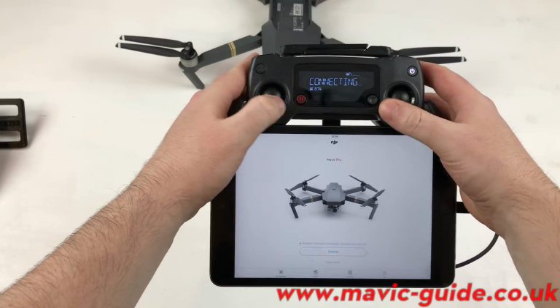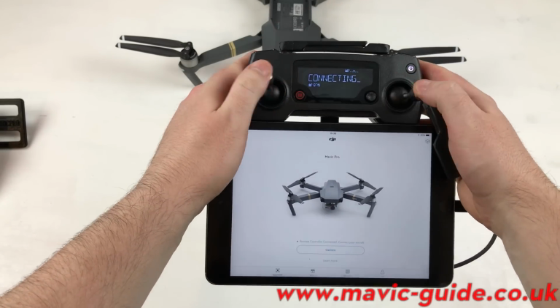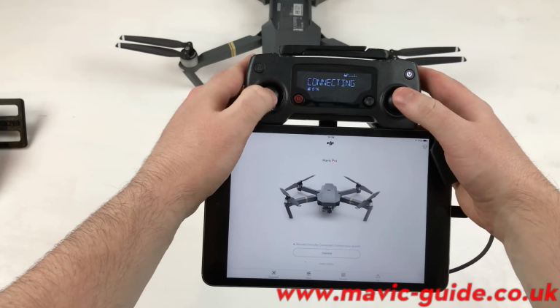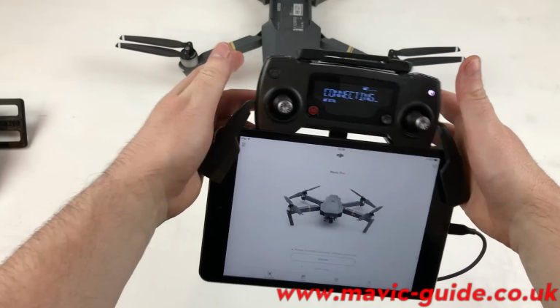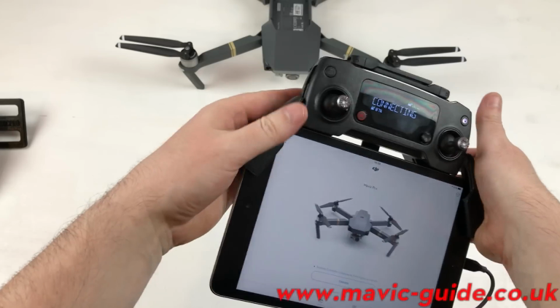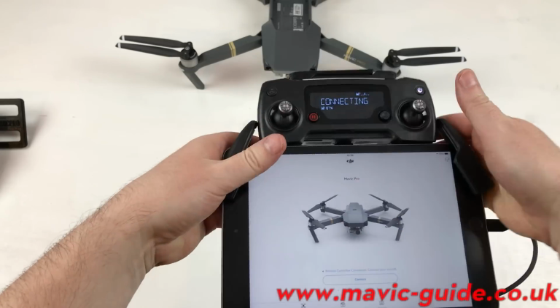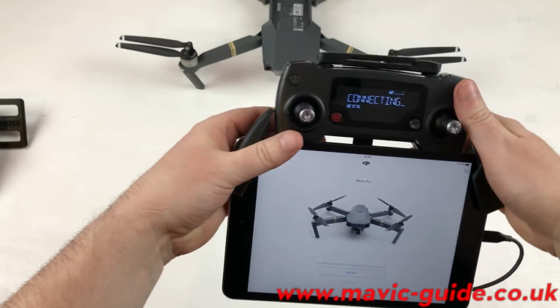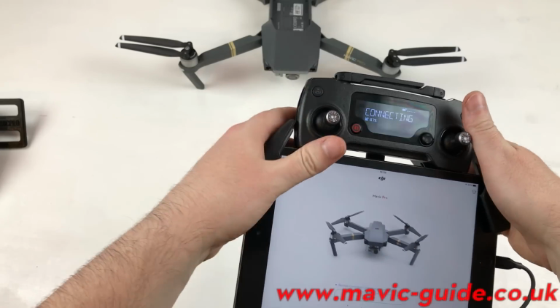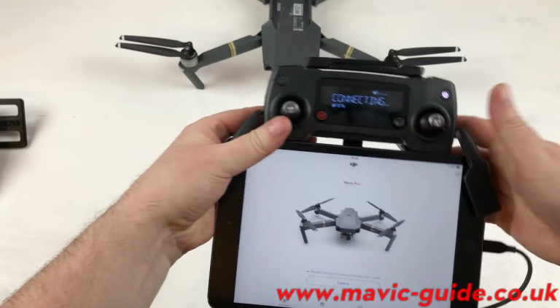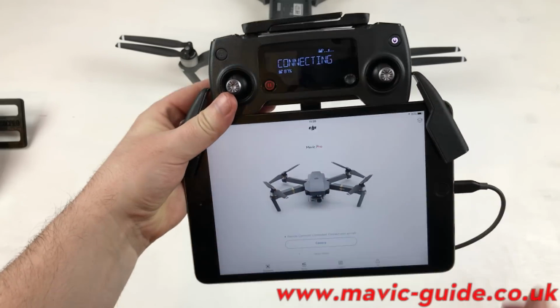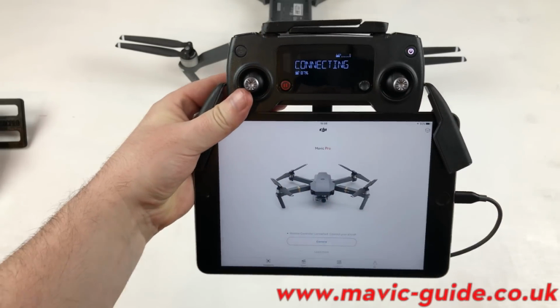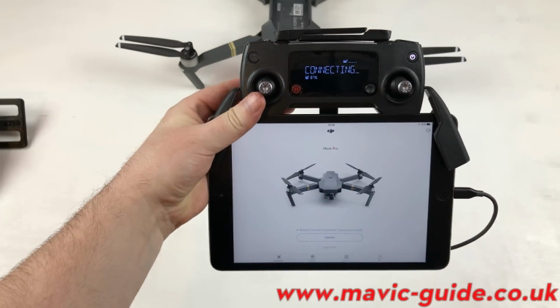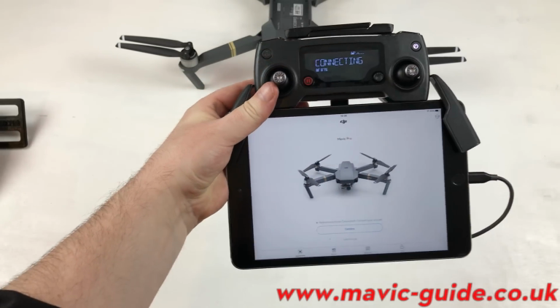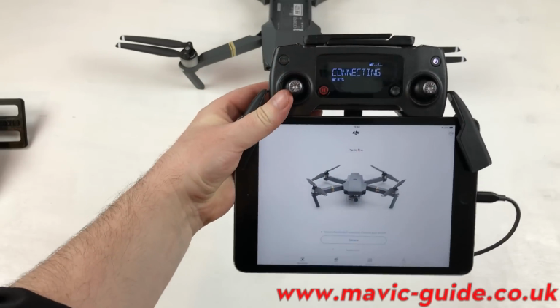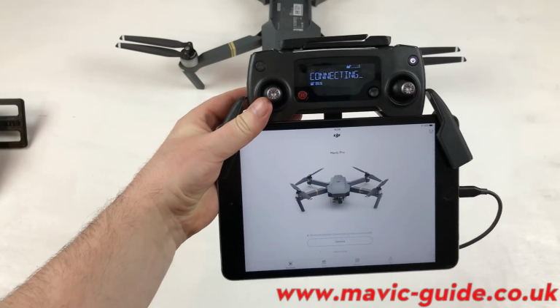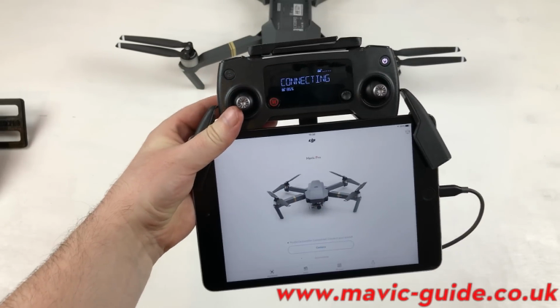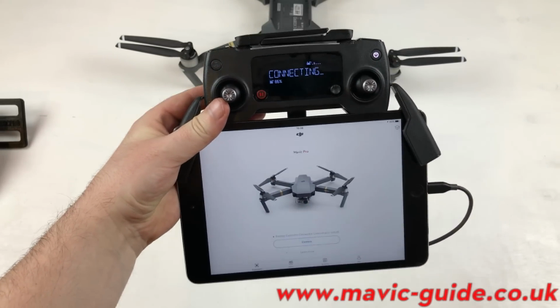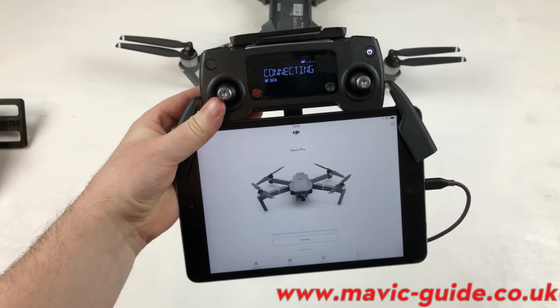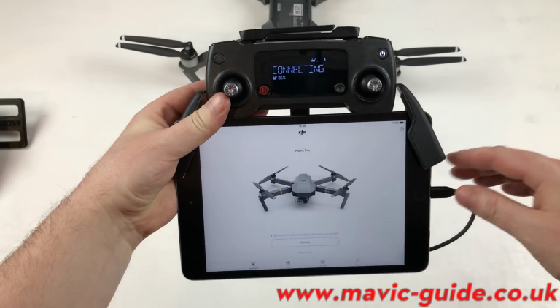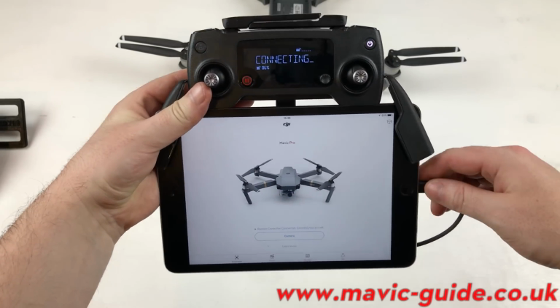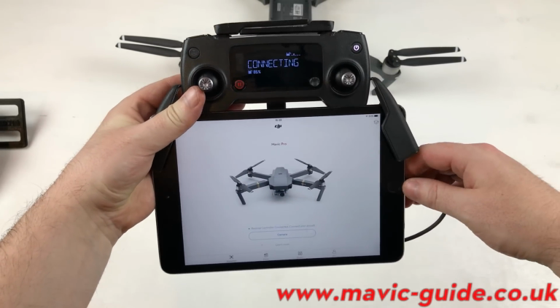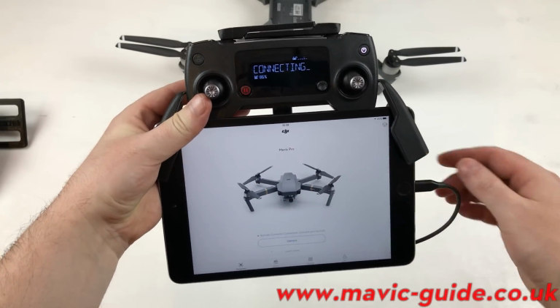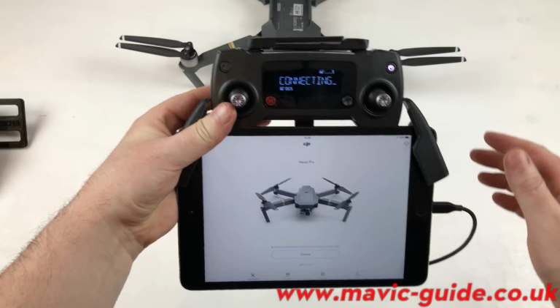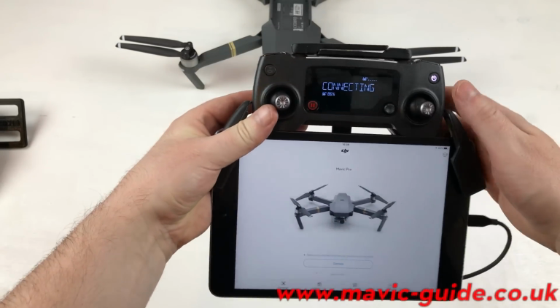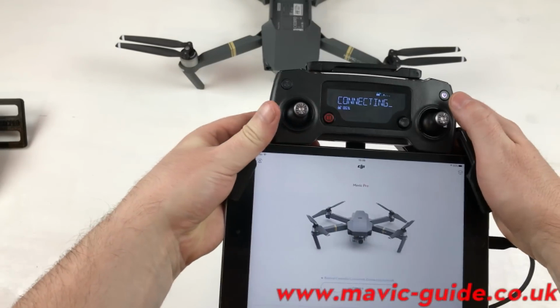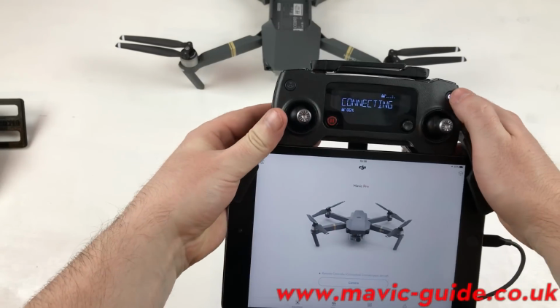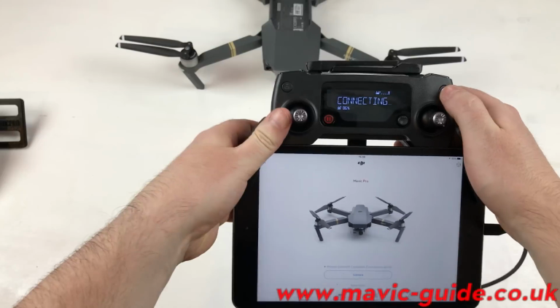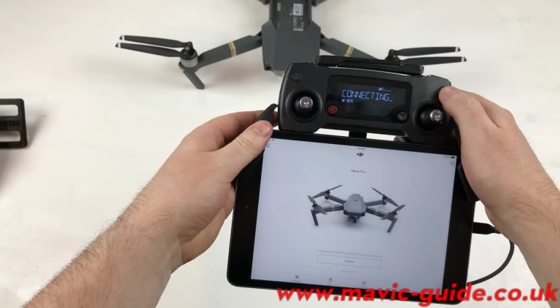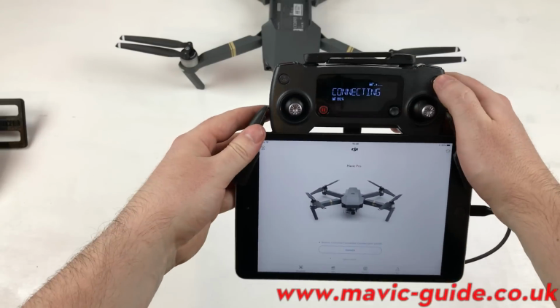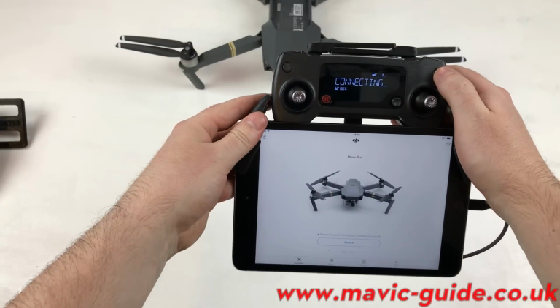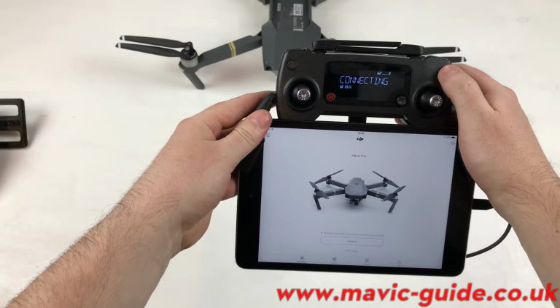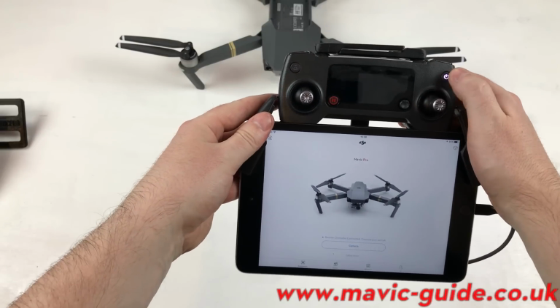This saves you some money instead of buying the adapters, and maybe a tablet holder for the Inspire as well. See you!